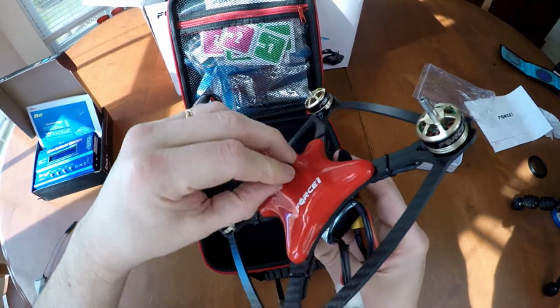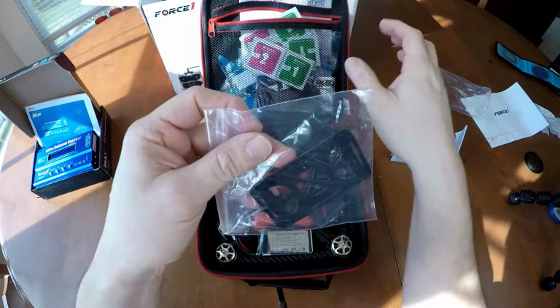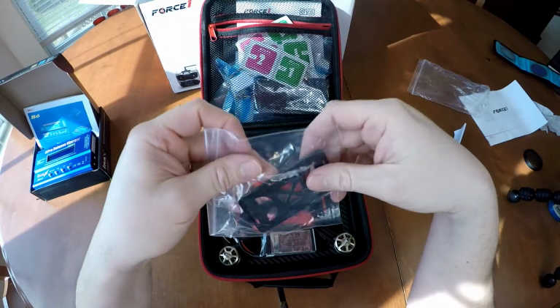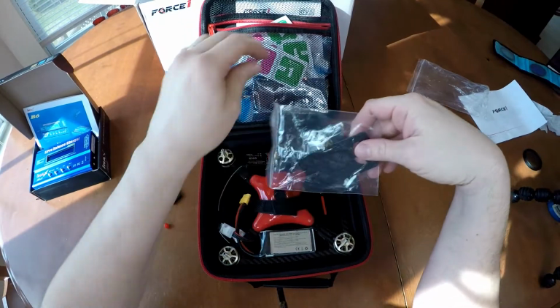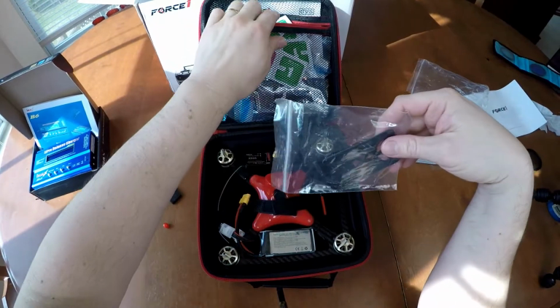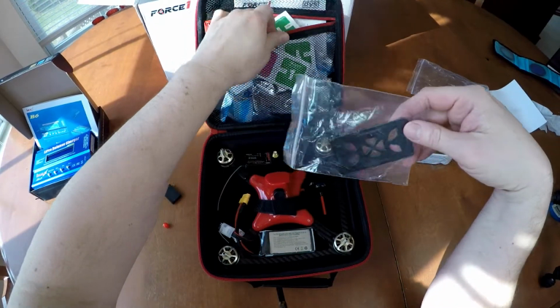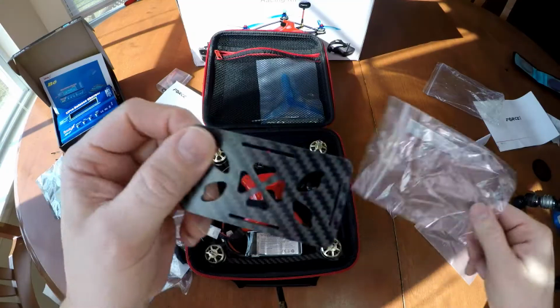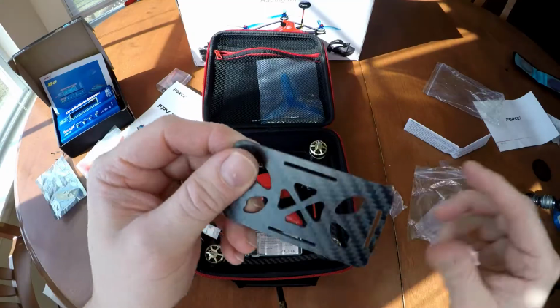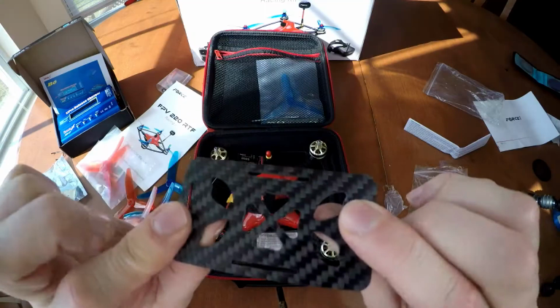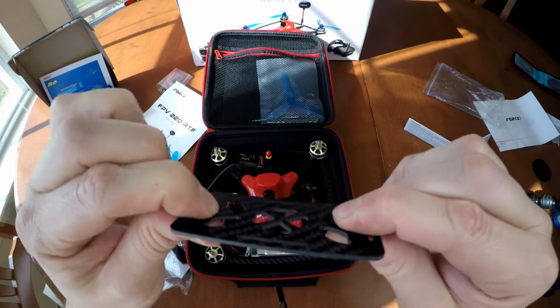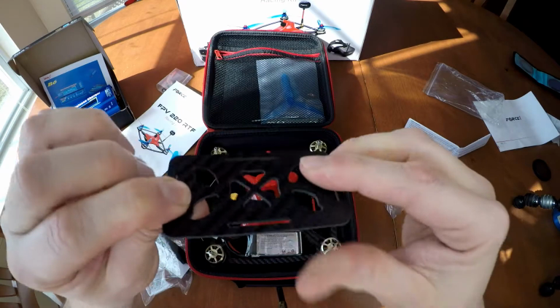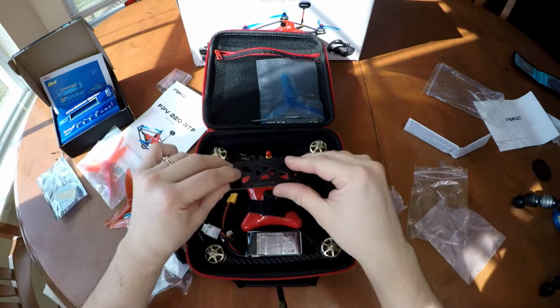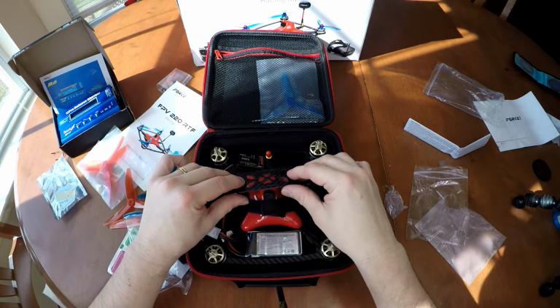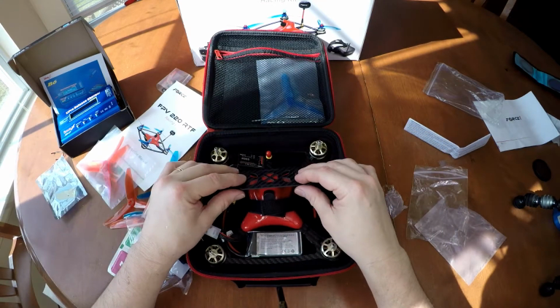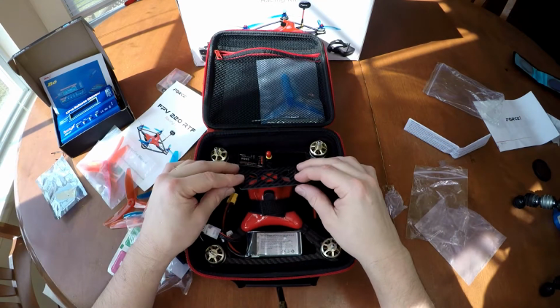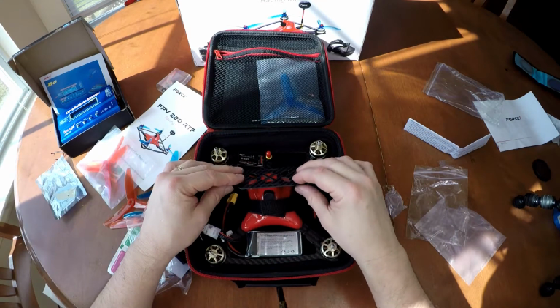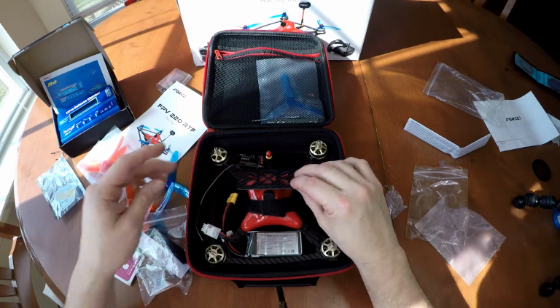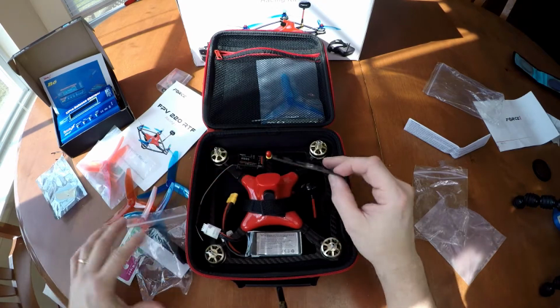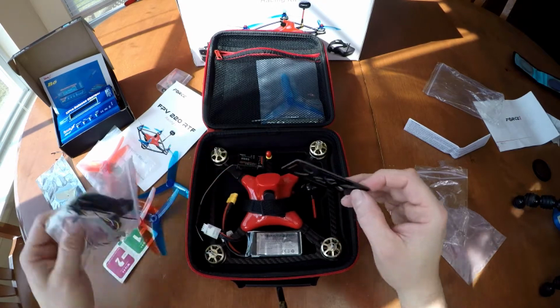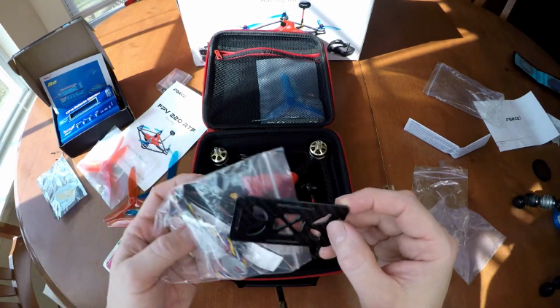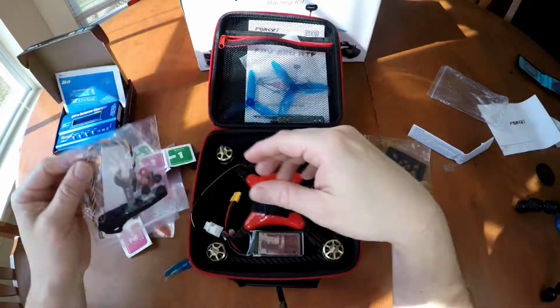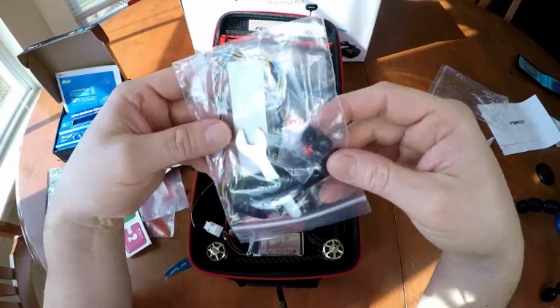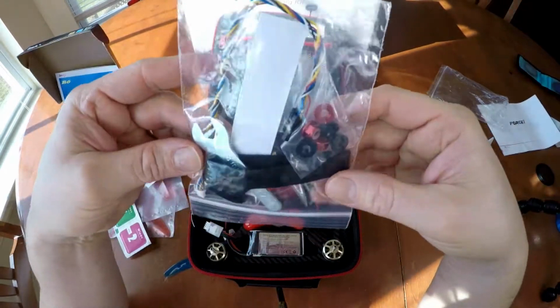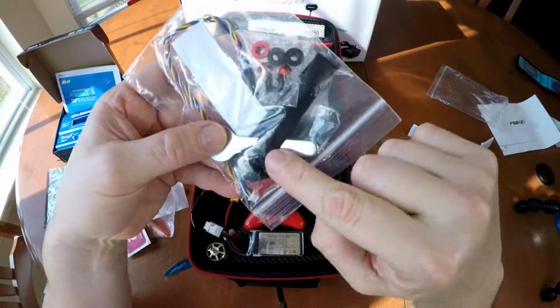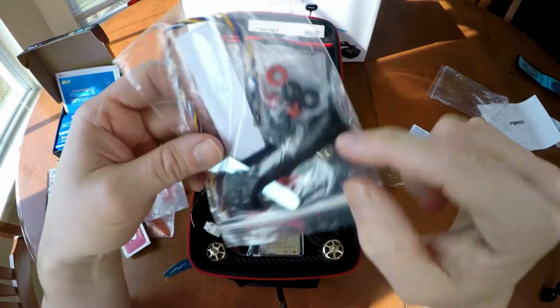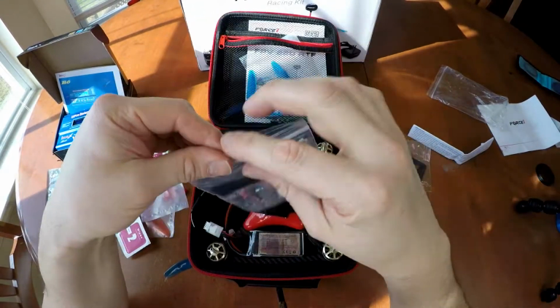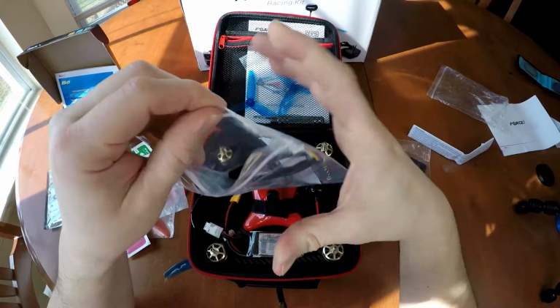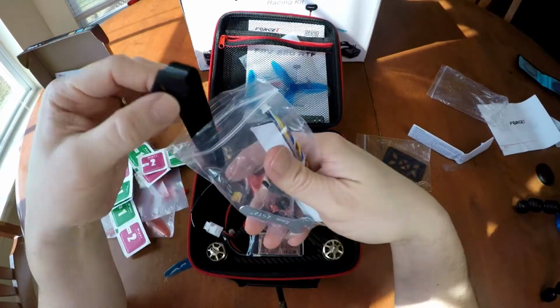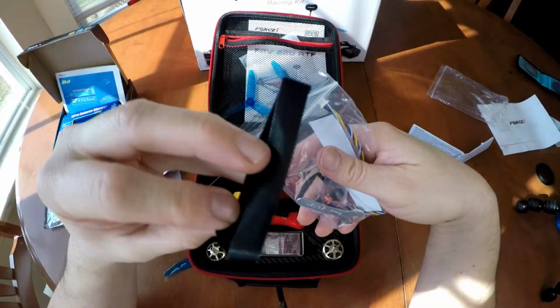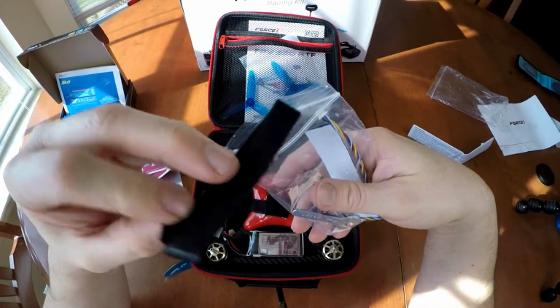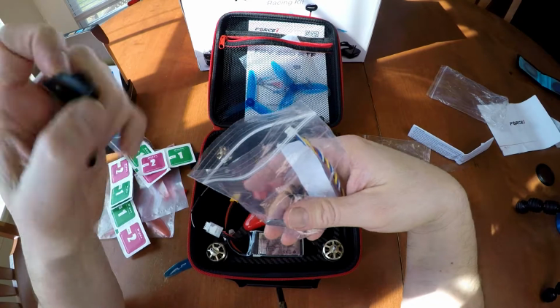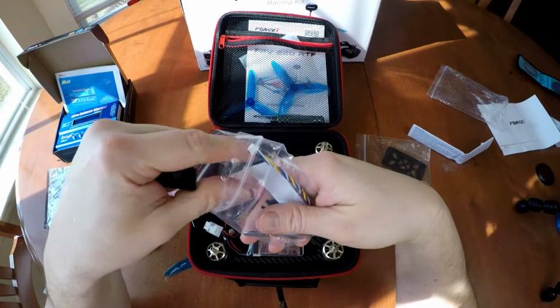They match with the ESC for a really high-balanced performance system that's really powerful. The DYS XDR220 is a high-performance racer with a built-in 5.8 GHz 40-channel transmitter with an FPV HD CCD camera. It also includes a plate to attach to your drone so you just put your camera on top, and a whole lot of accessories such as a Velcro strap, which is really handy because you can attach it to your camera.